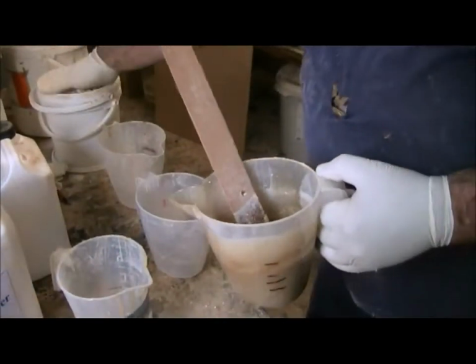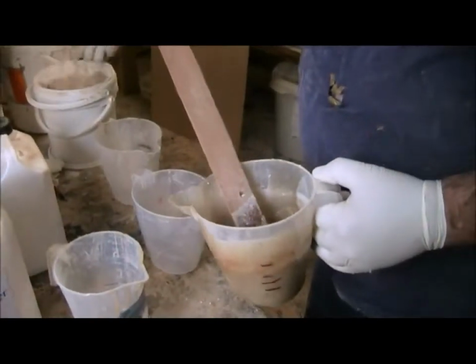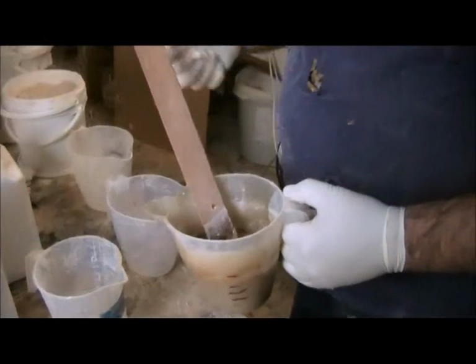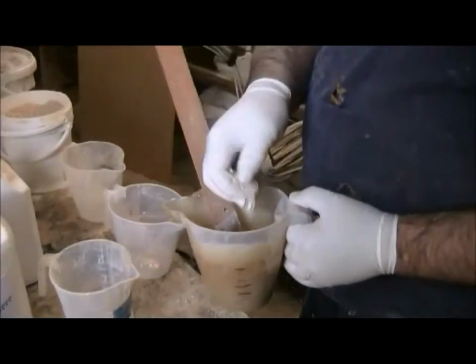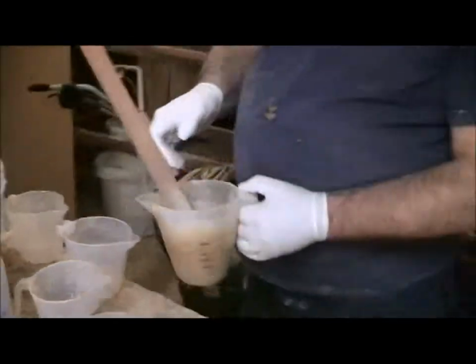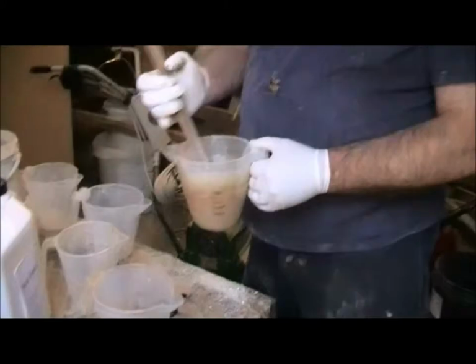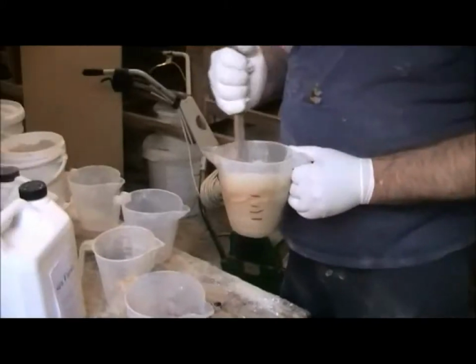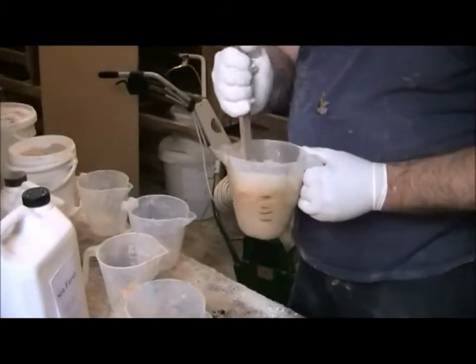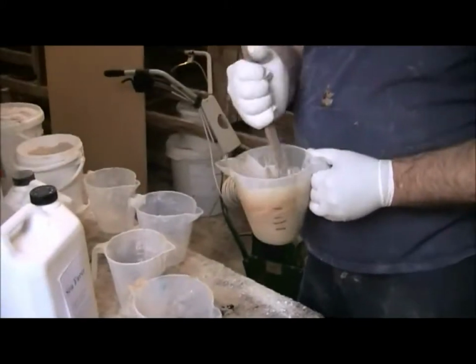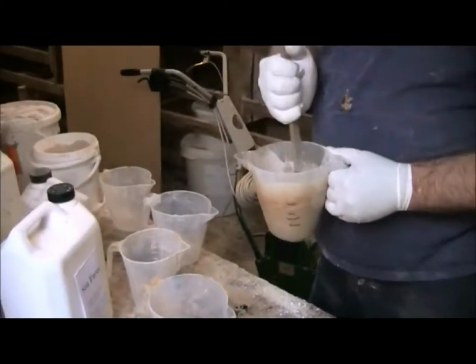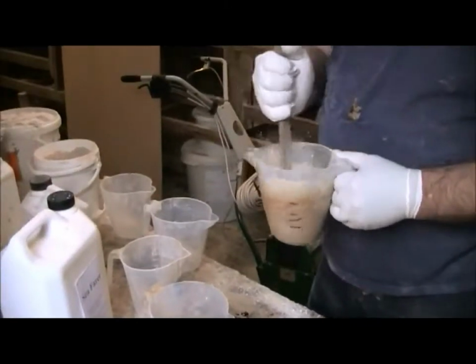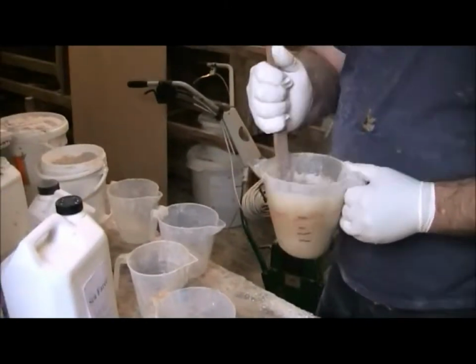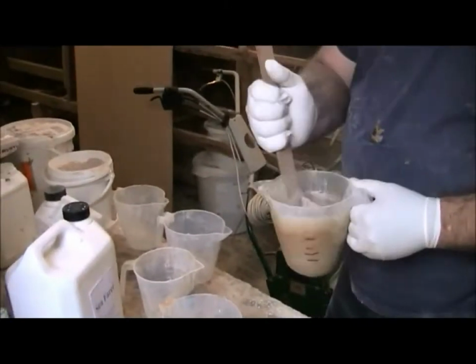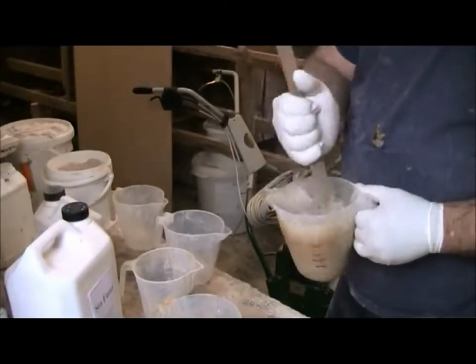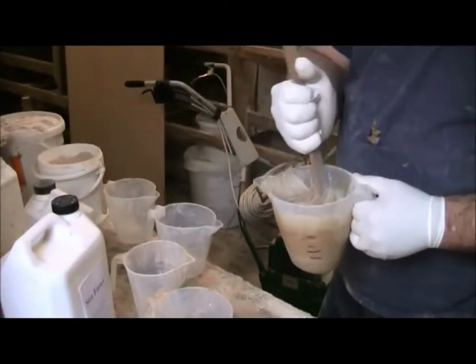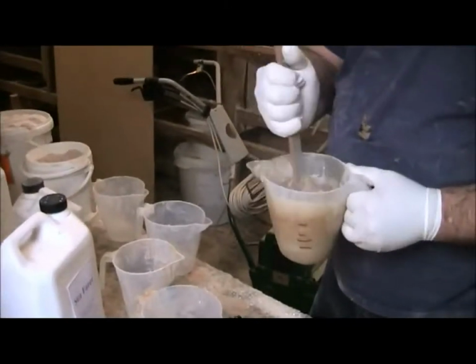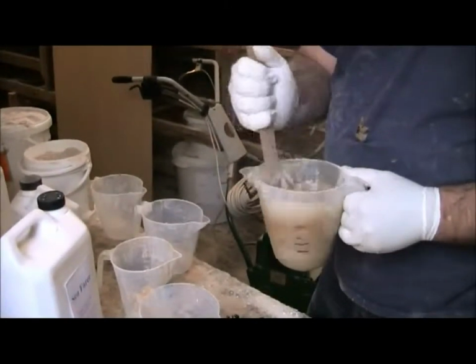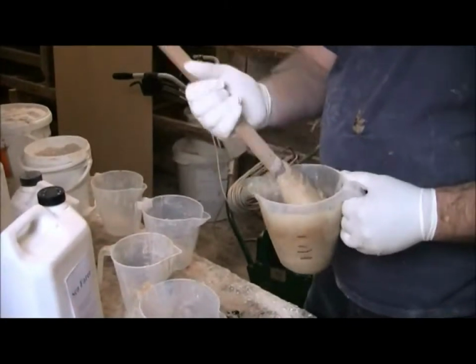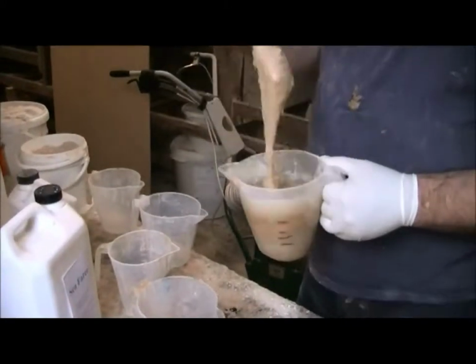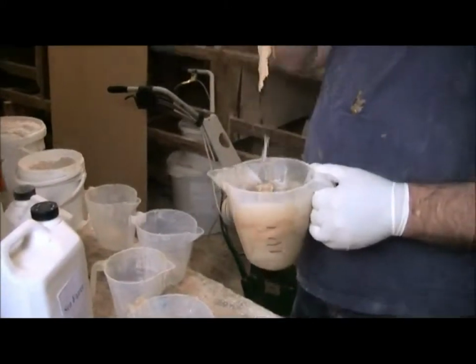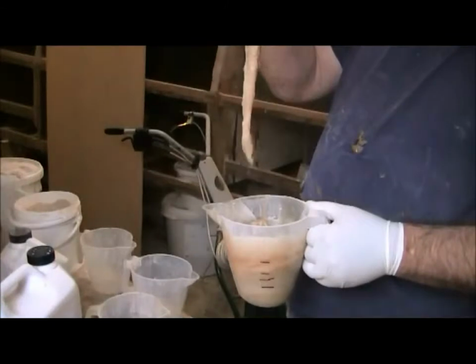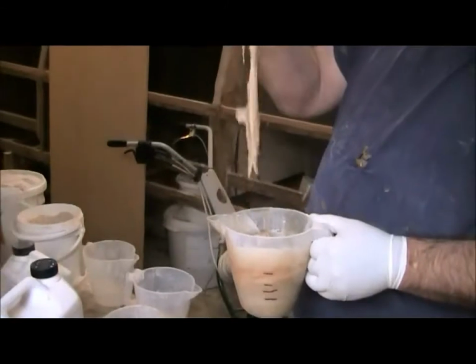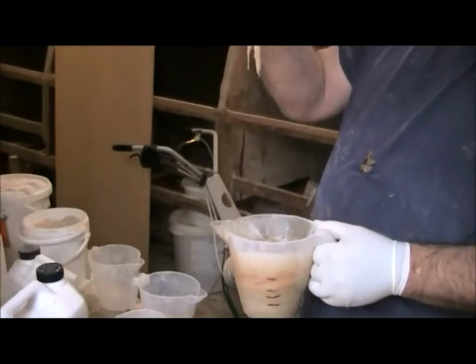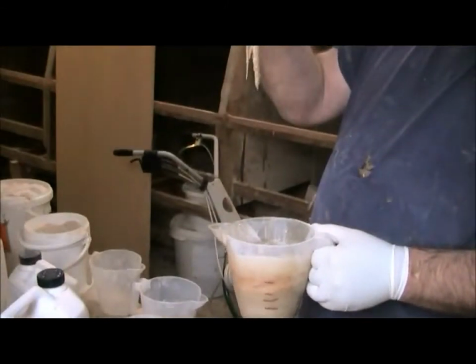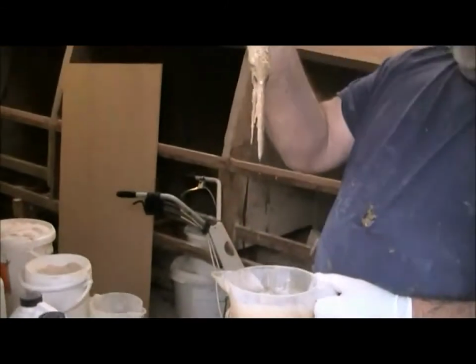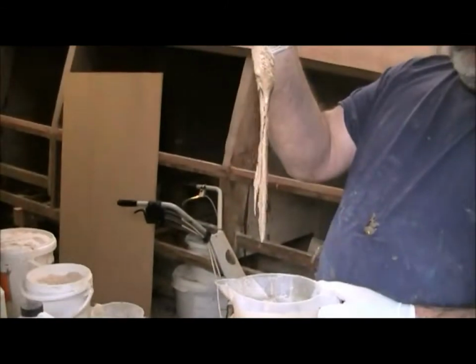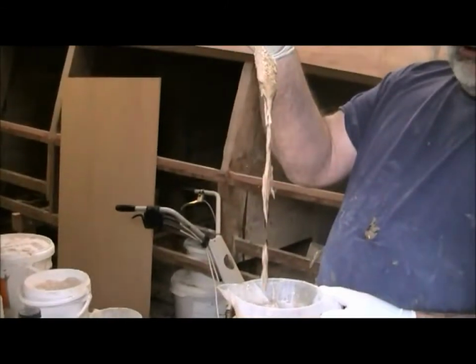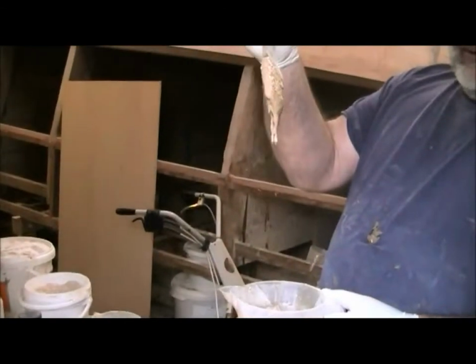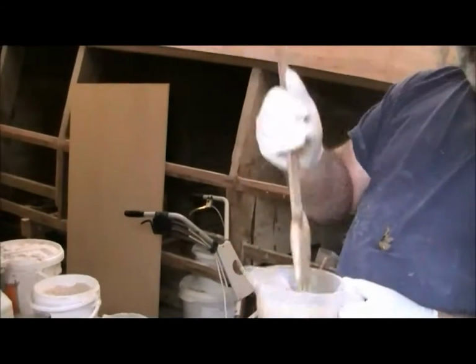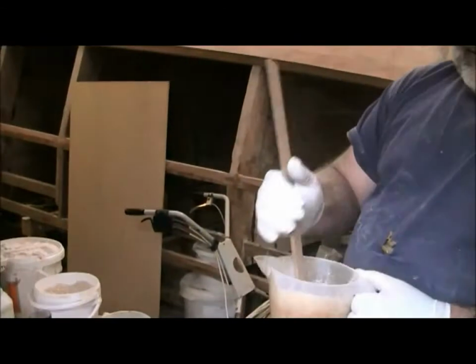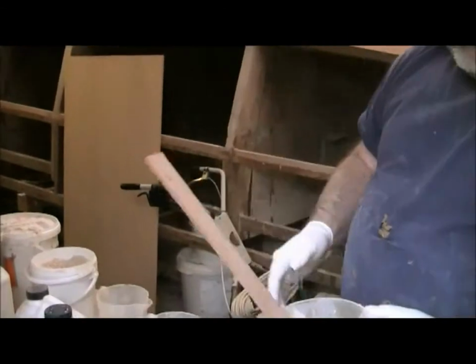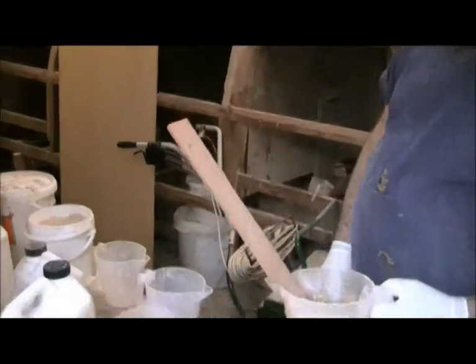Just a fraction more on that, not much. There we go, that's about what I want. So it's about there - sort of just dropping off the tool.